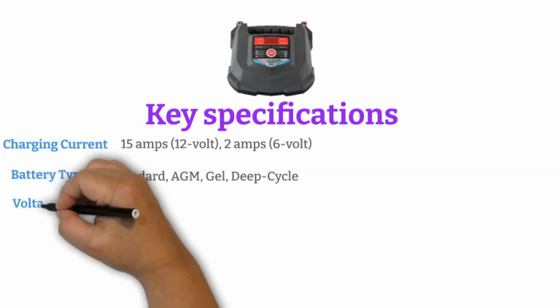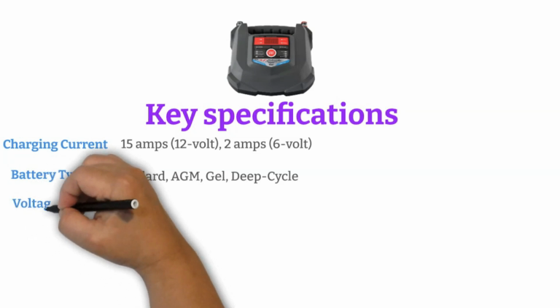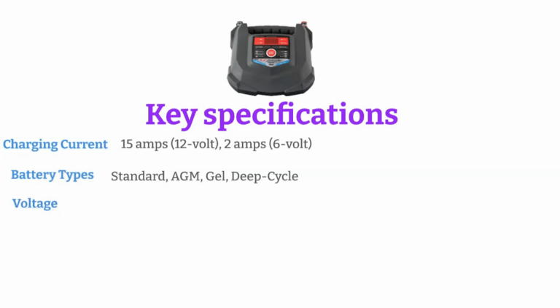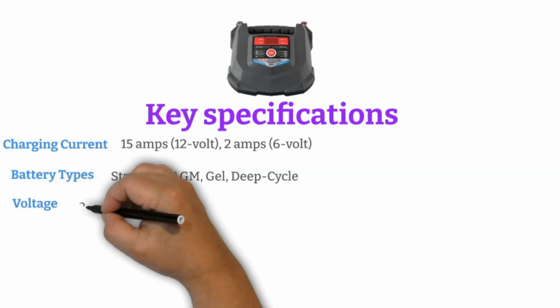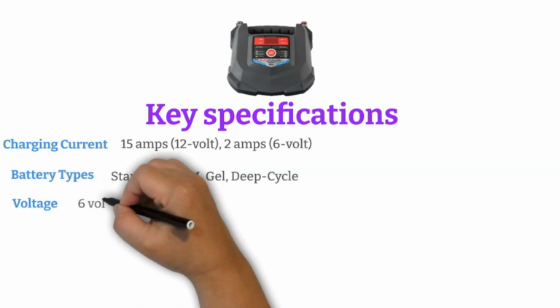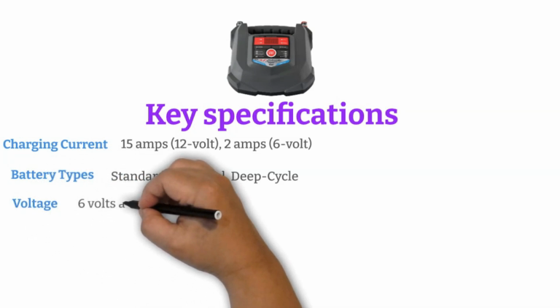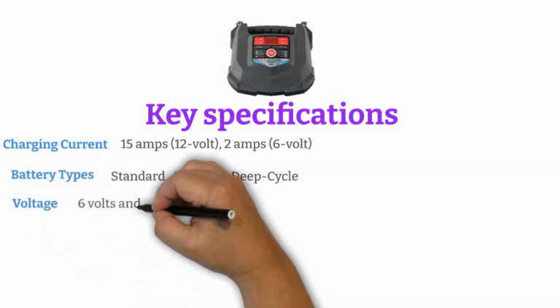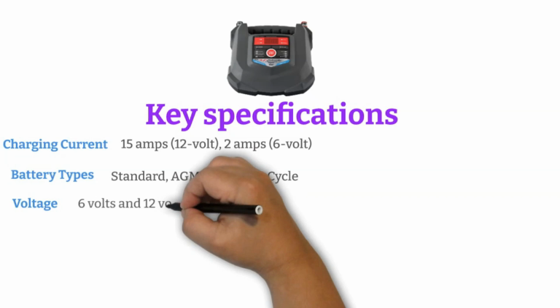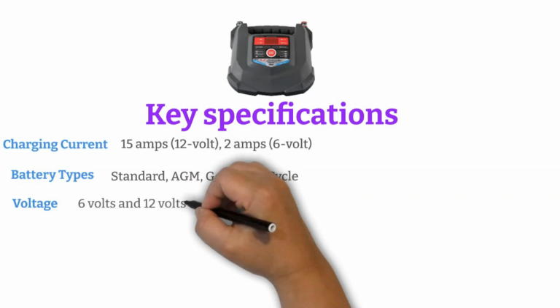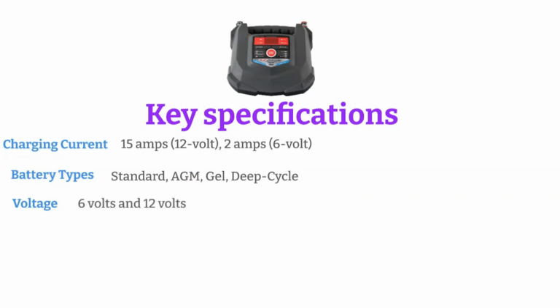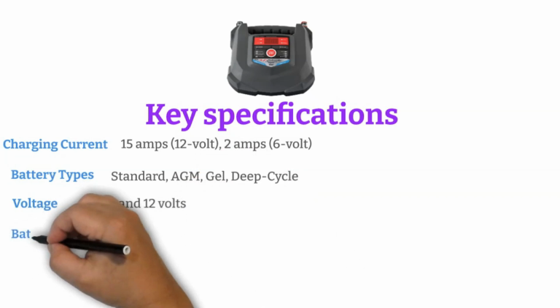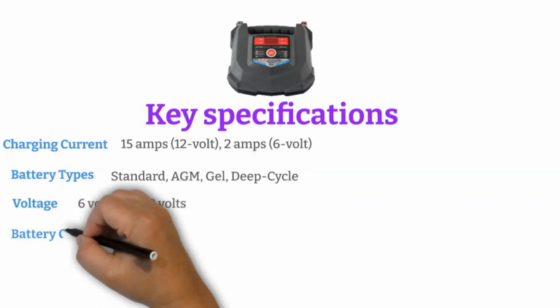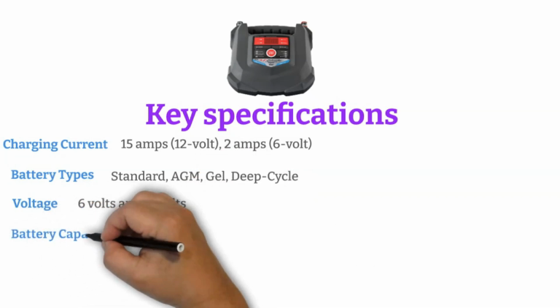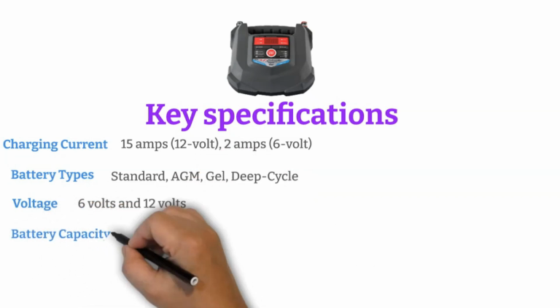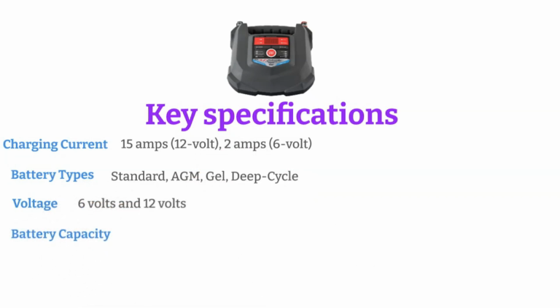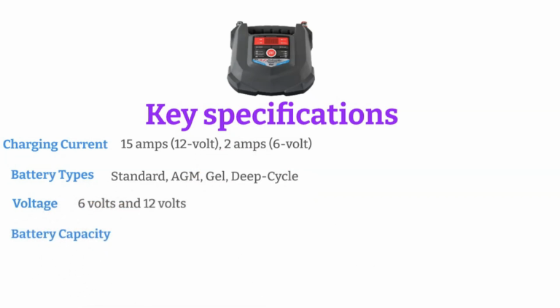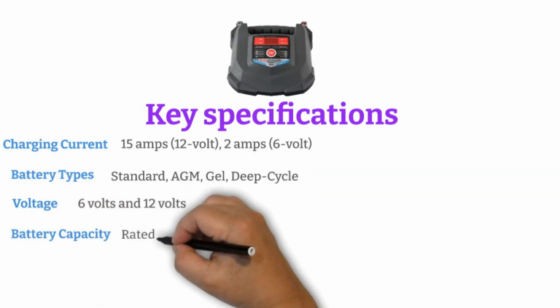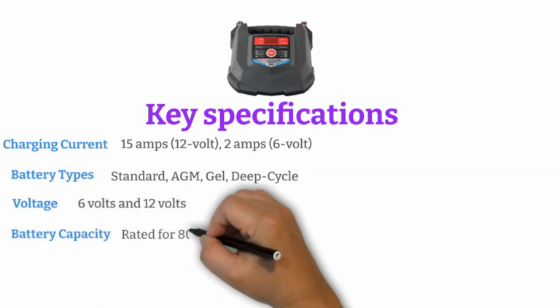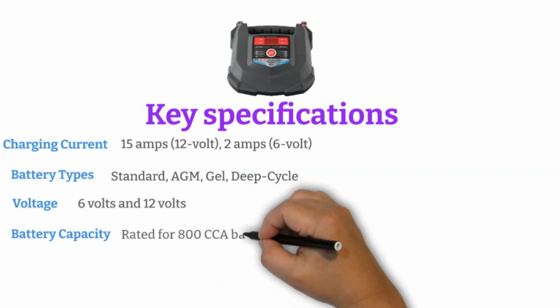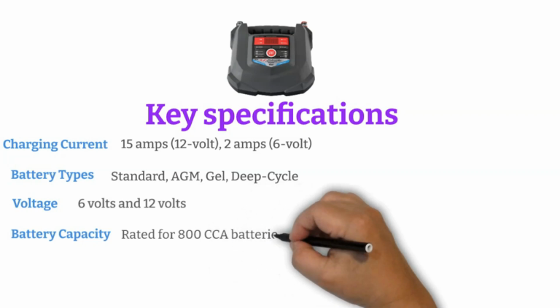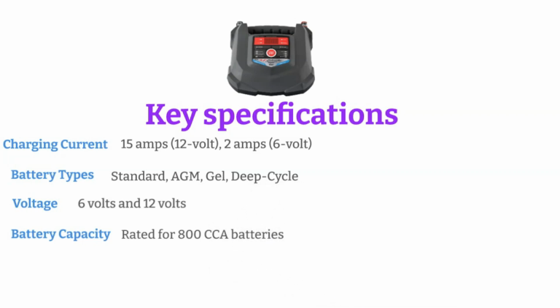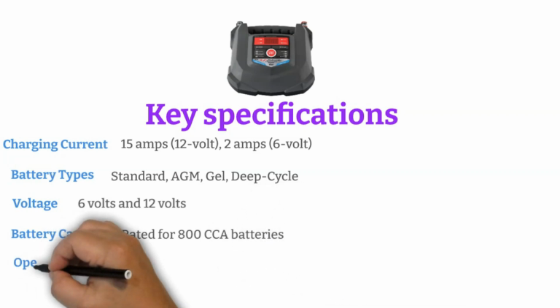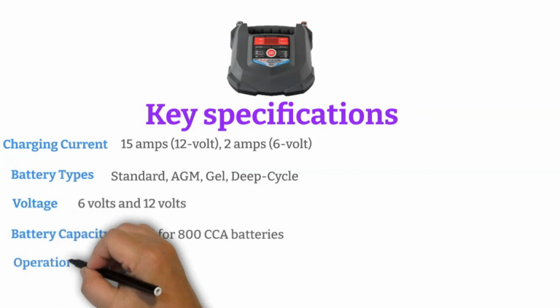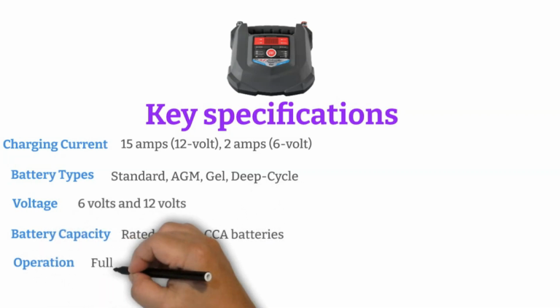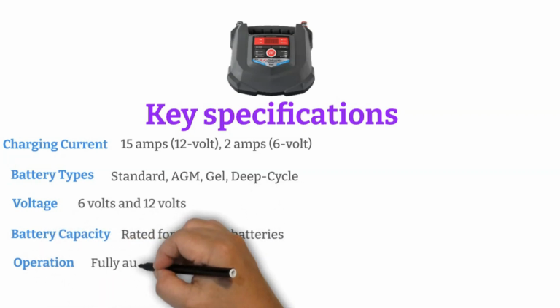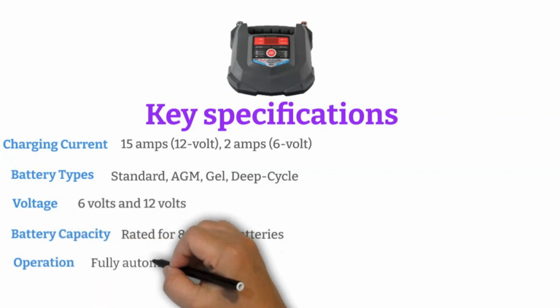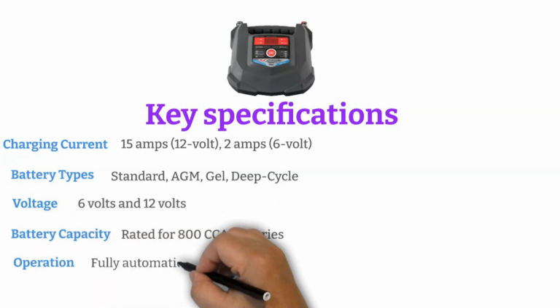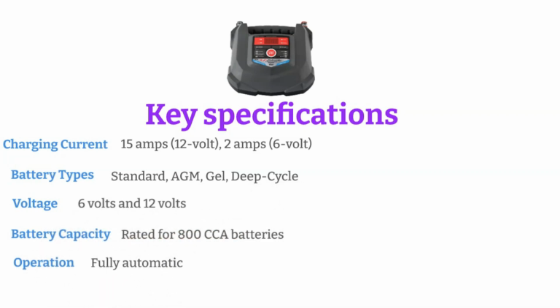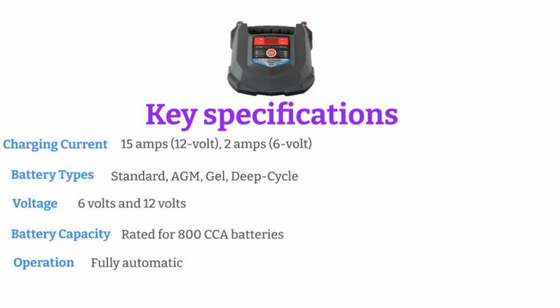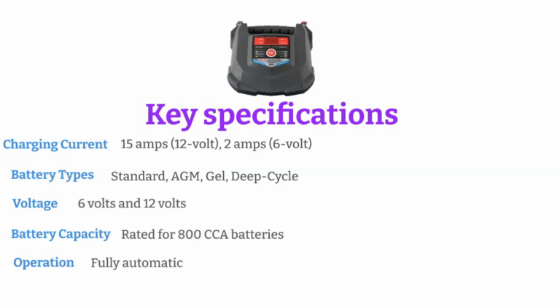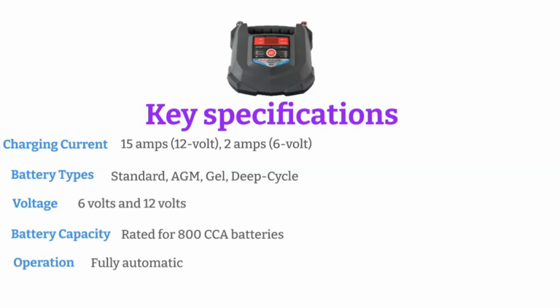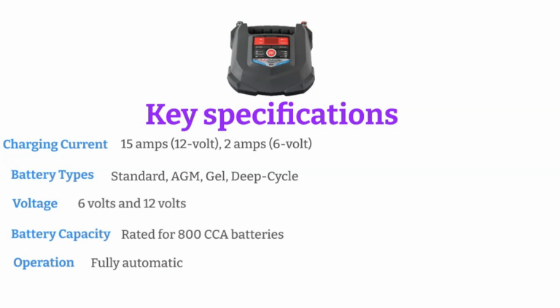Voltage compatibility: compatible with both 6-volt and 12-volt batteries. Battery capacity: designed for batteries with up to 800 cold-cranking amps. Operation: fully automatic, requiring minimal user intervention.